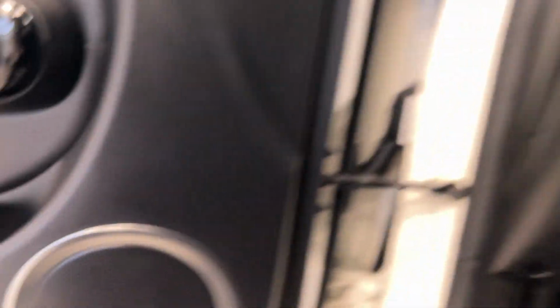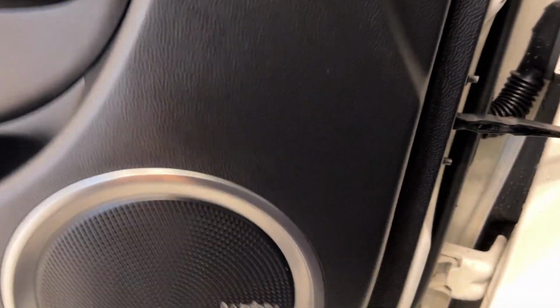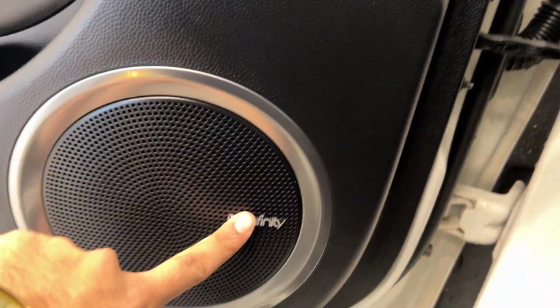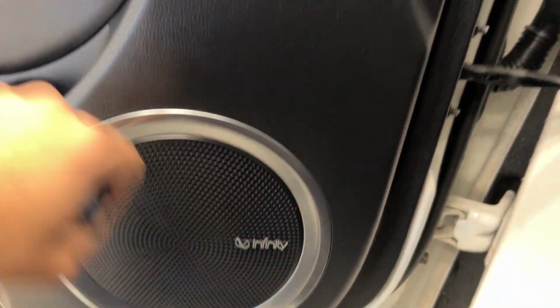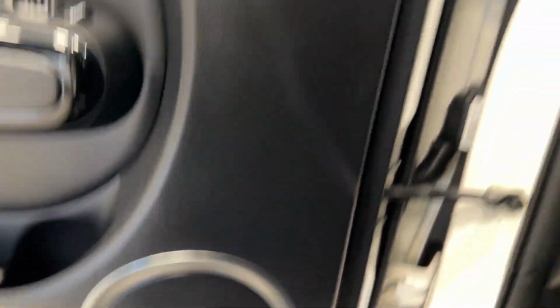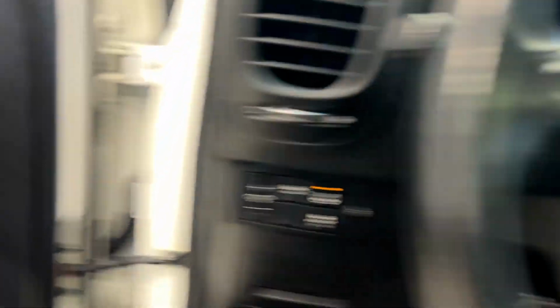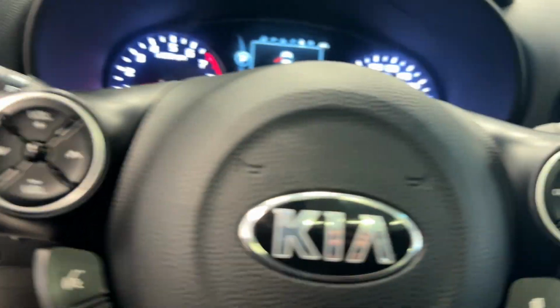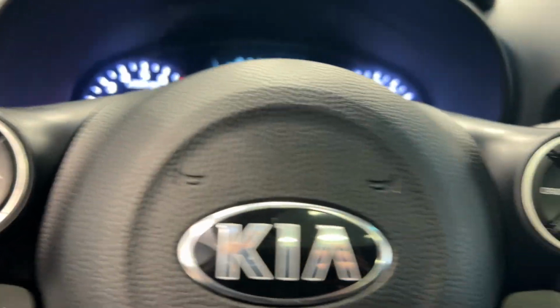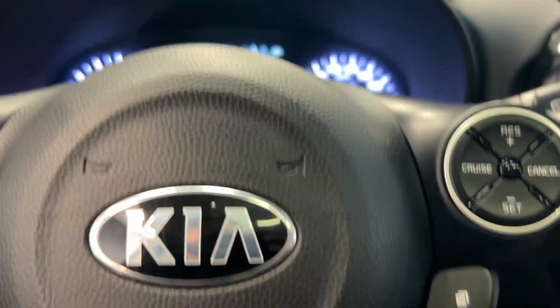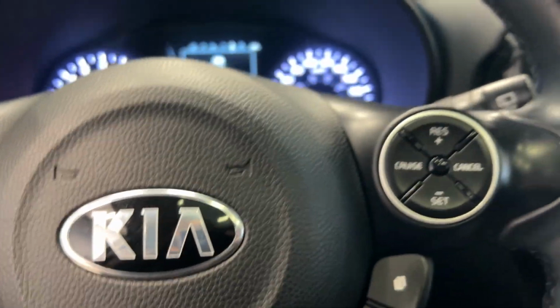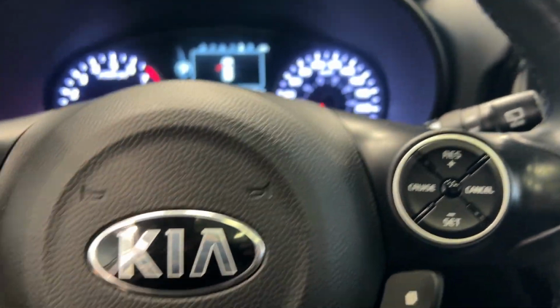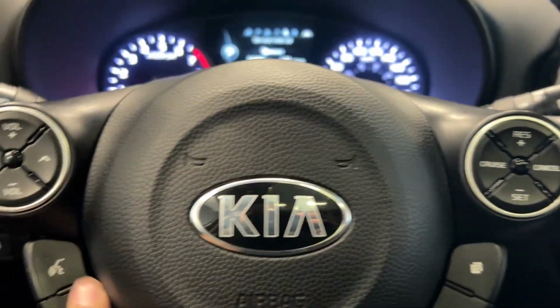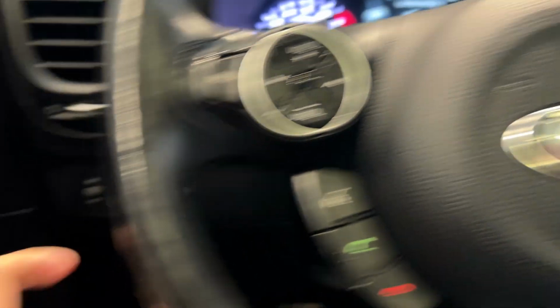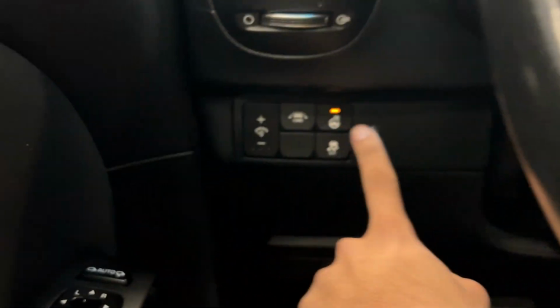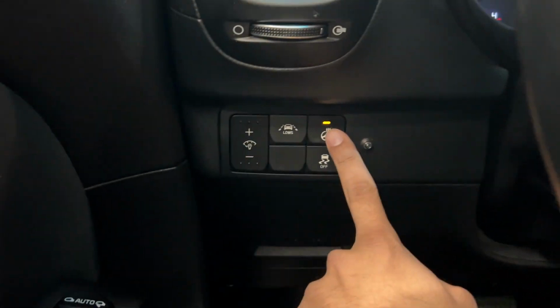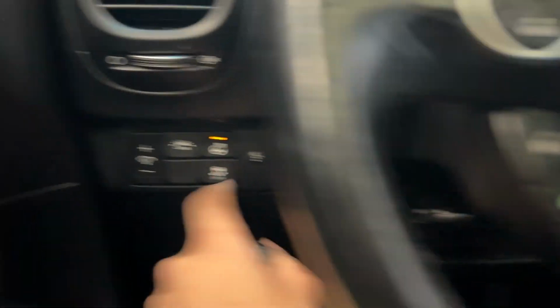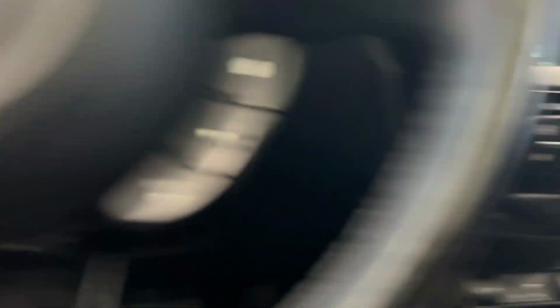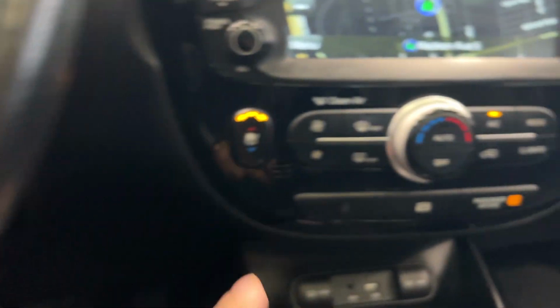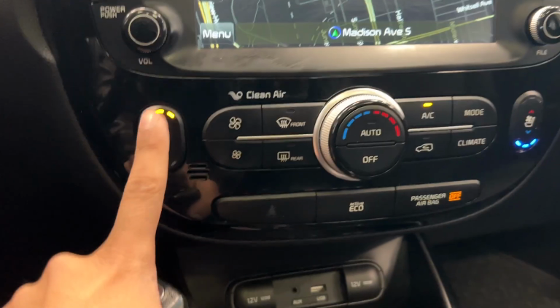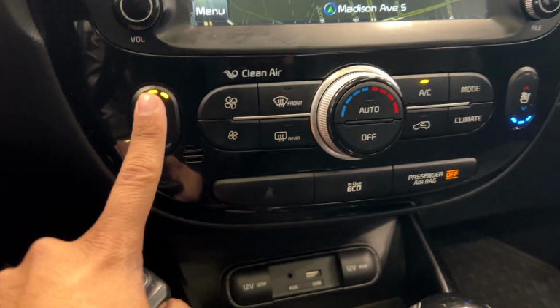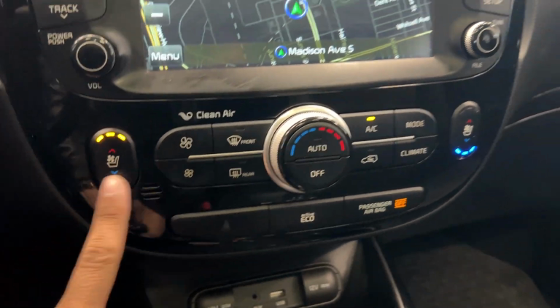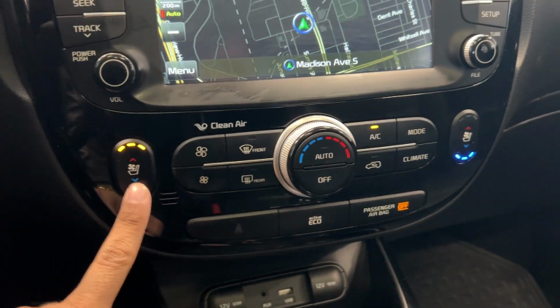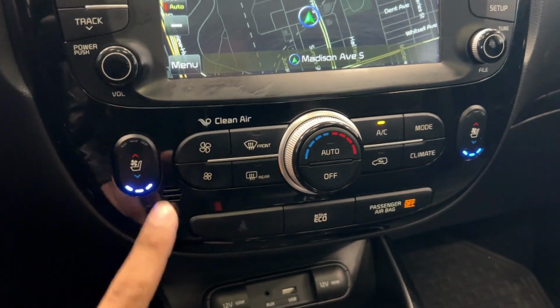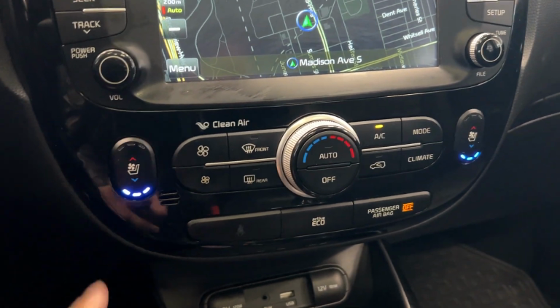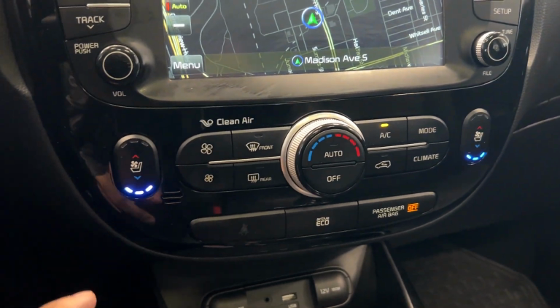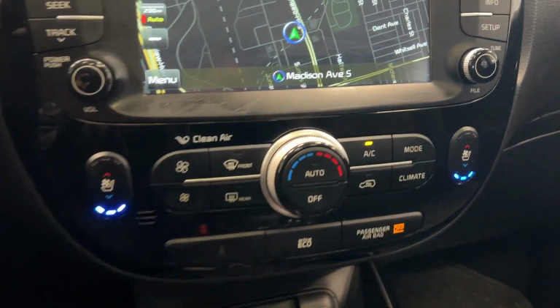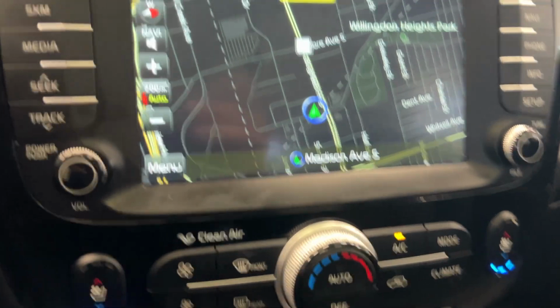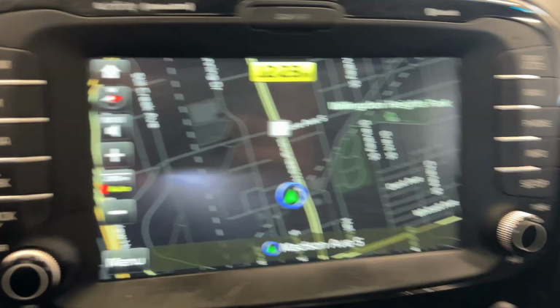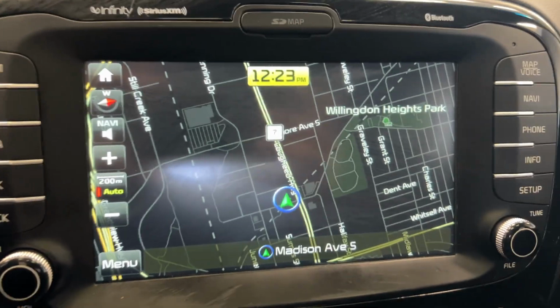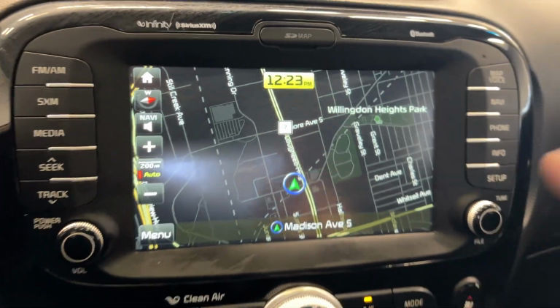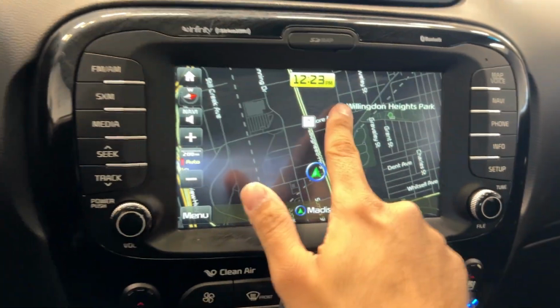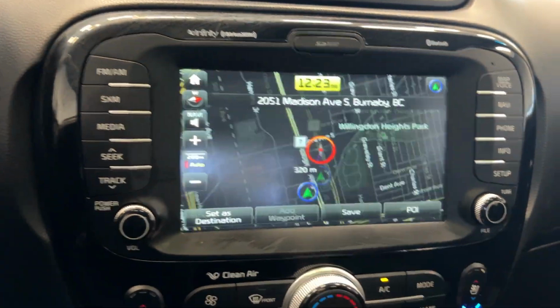We have Infinity speakers, cruise control and Bluetooth connectivity, a heated steering wheel, heated seats, and ventilated seats — which is really cool — and built-in navigation.